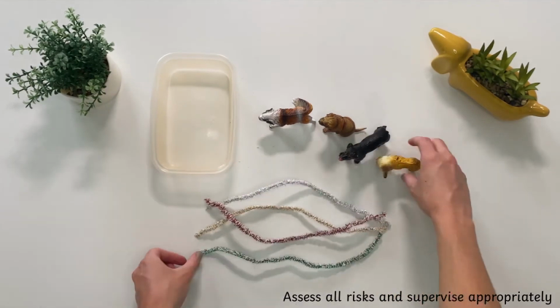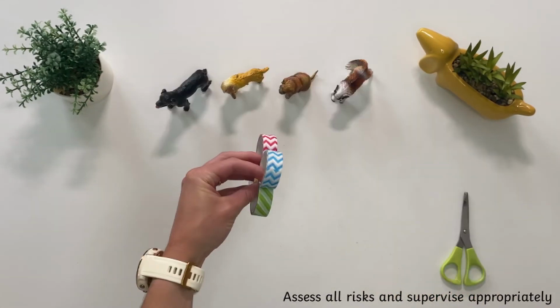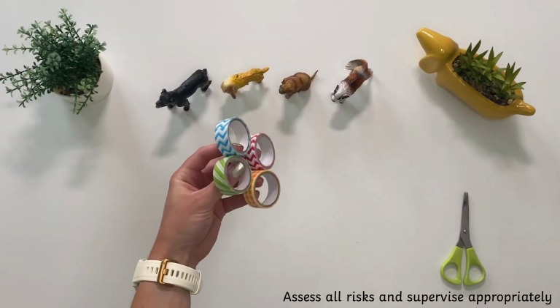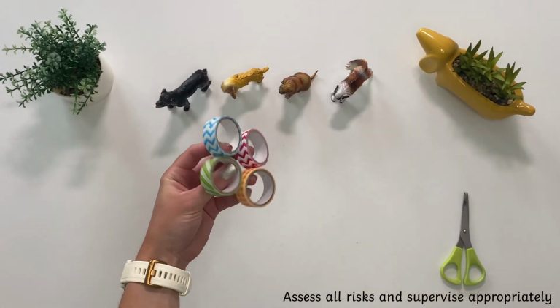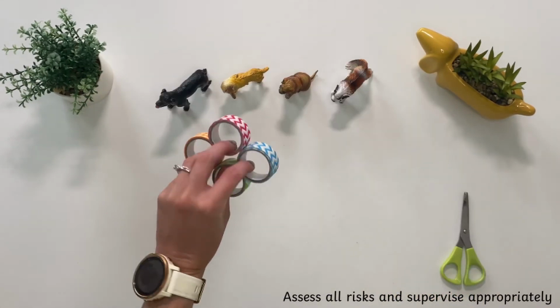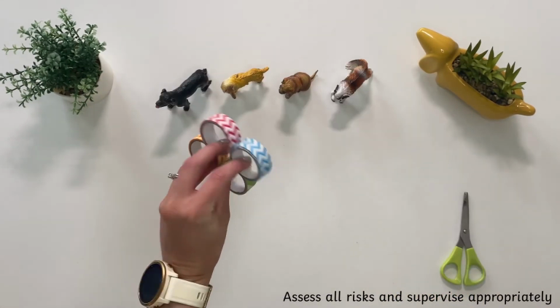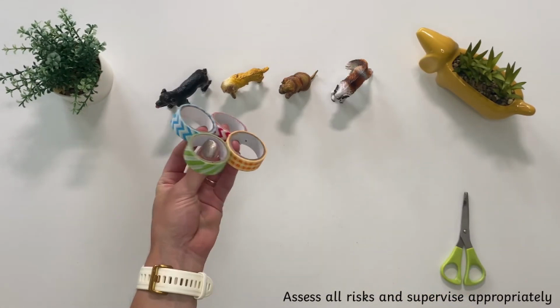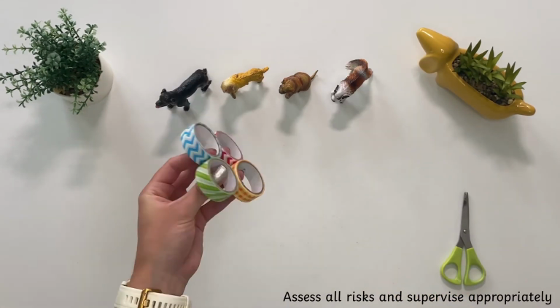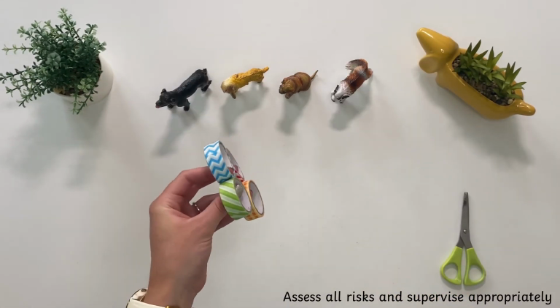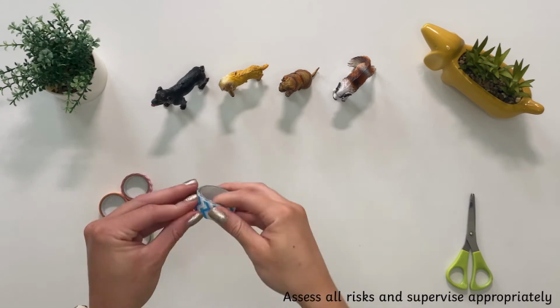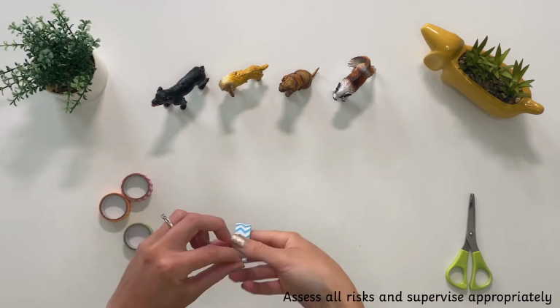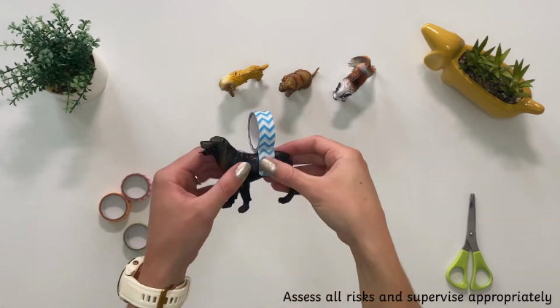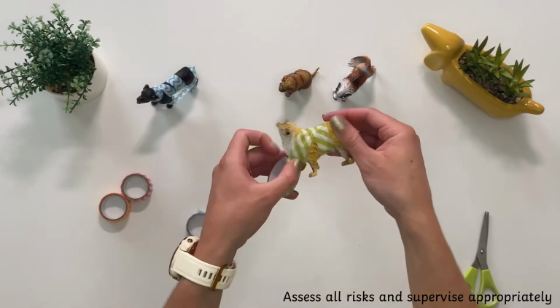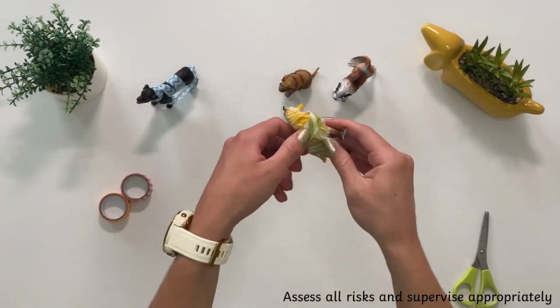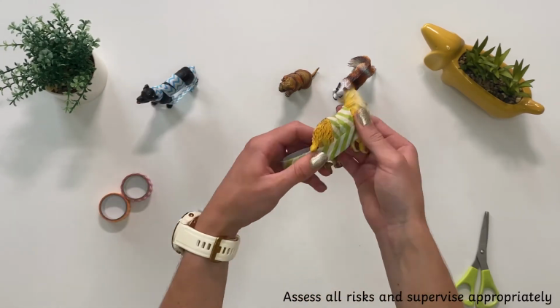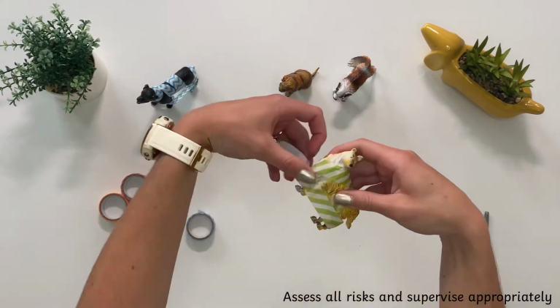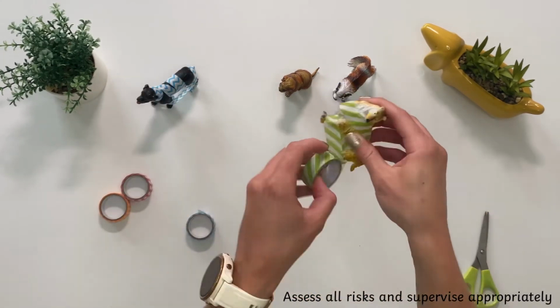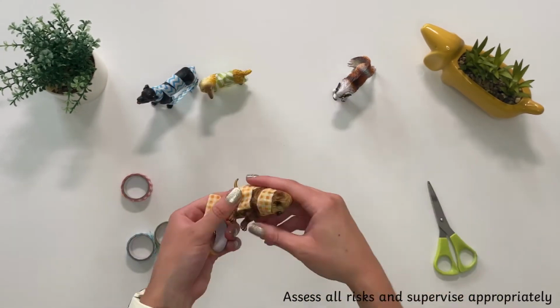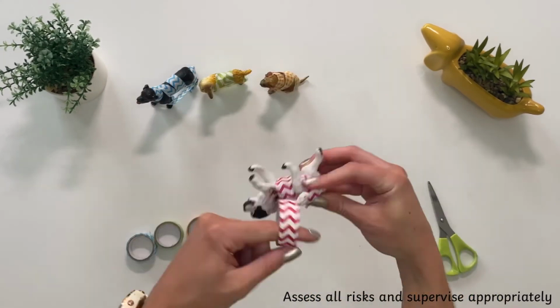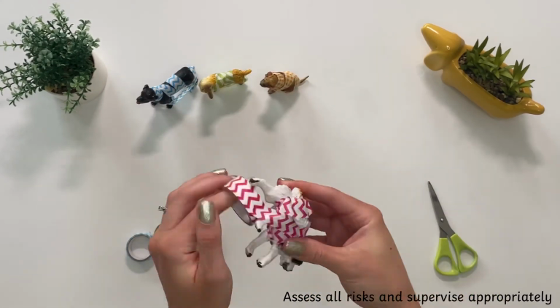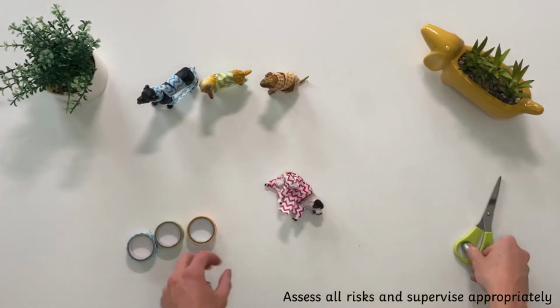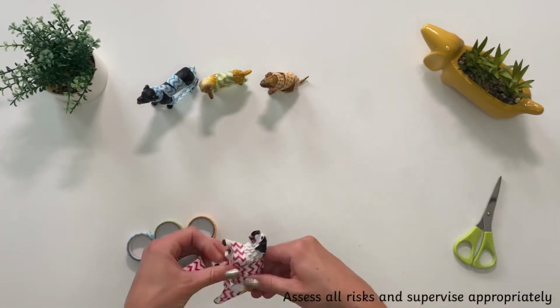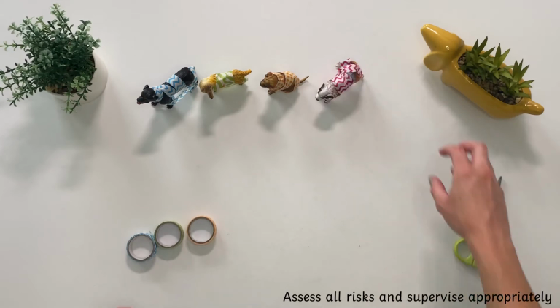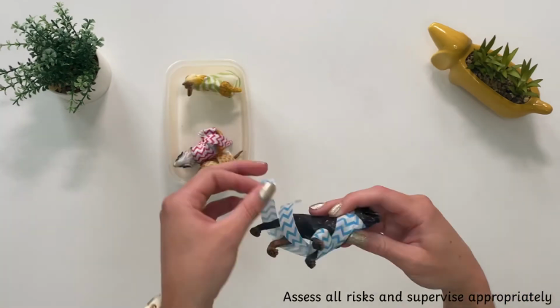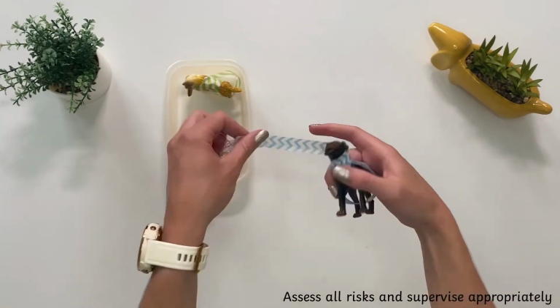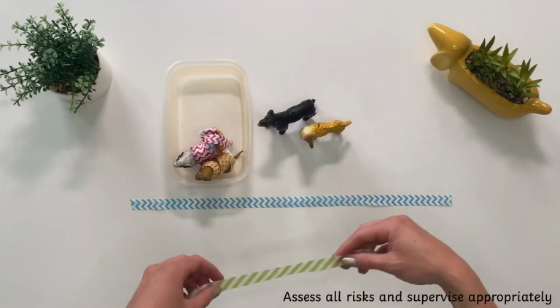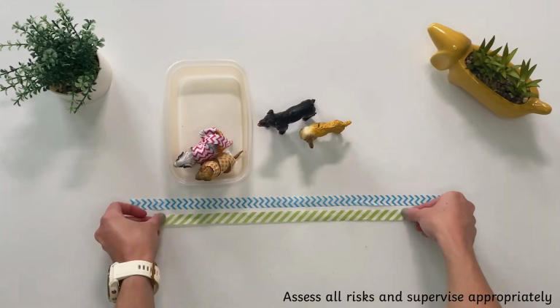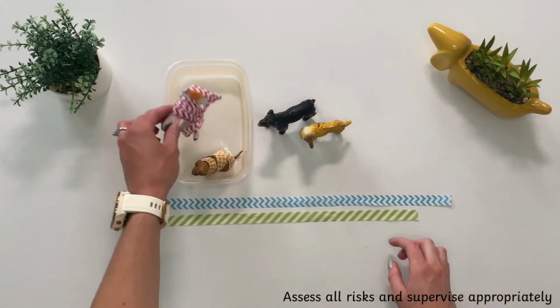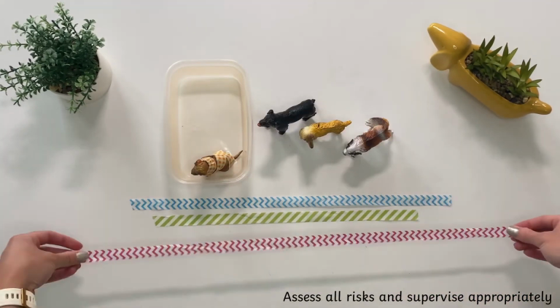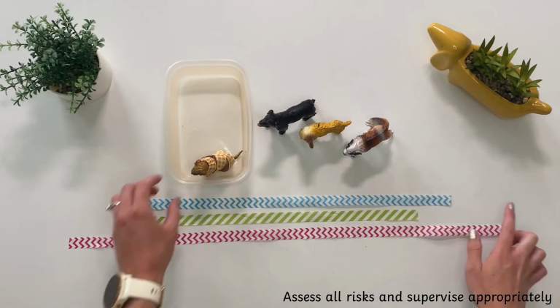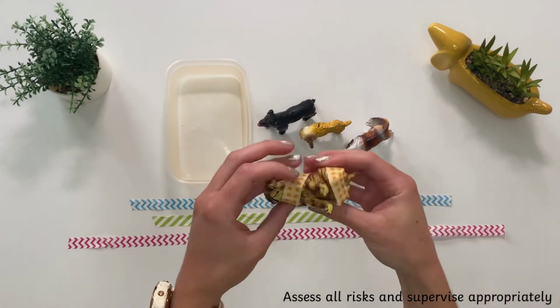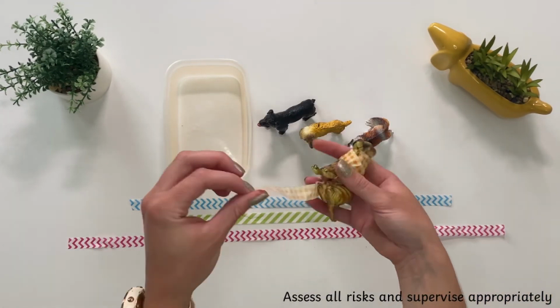You could even use some different coloured tape. Carefully wrap the toys in the tape so that just their head is showing. Can children unwrap the tape to rescue the toys?